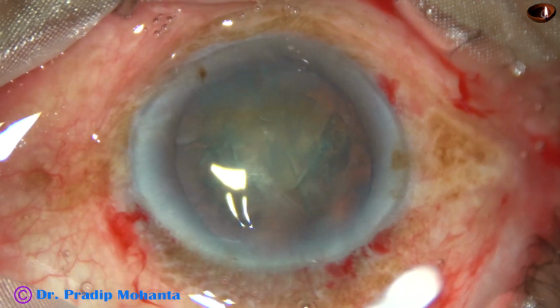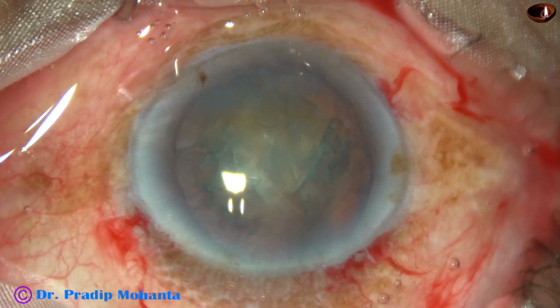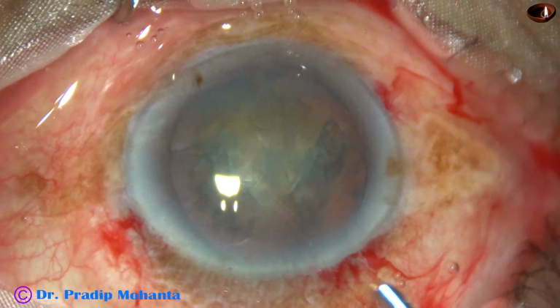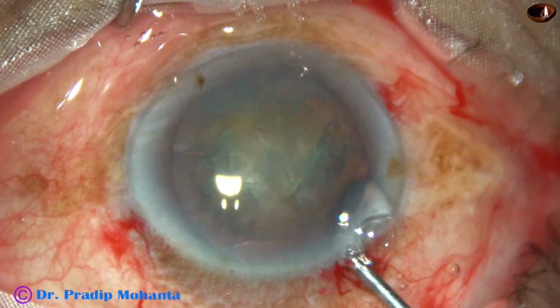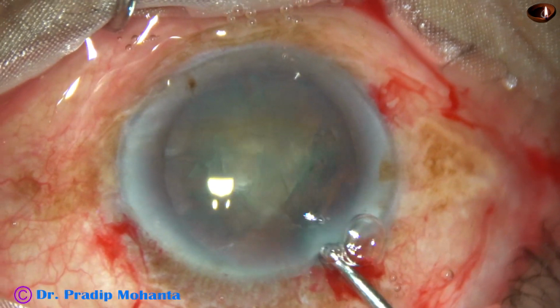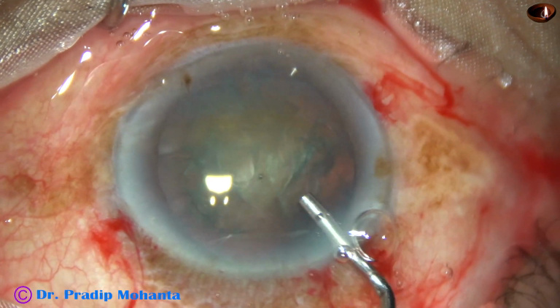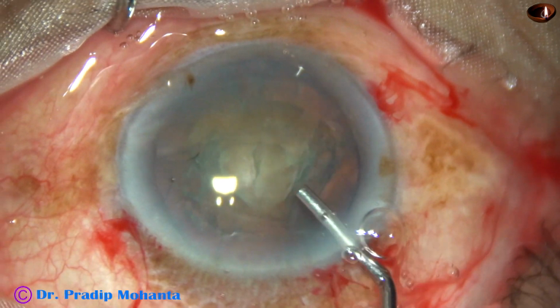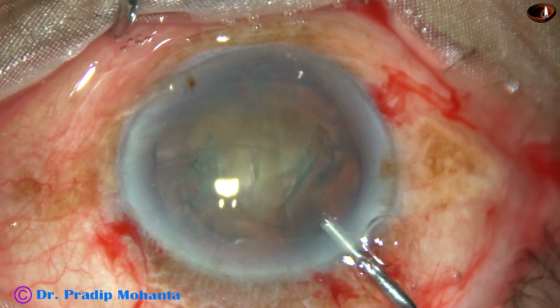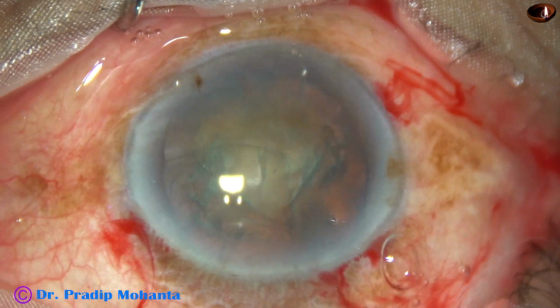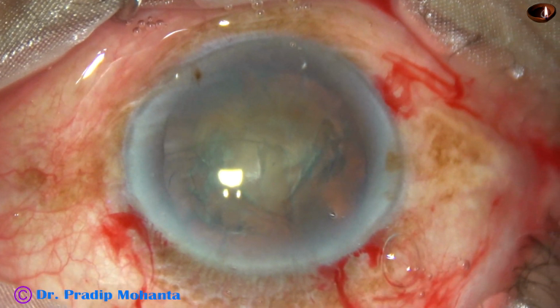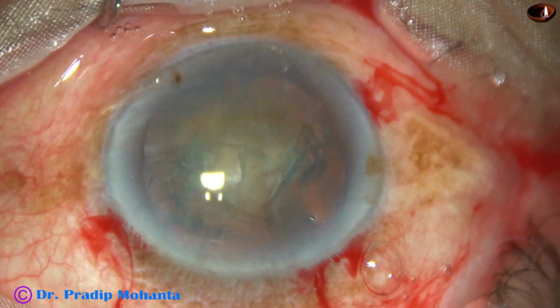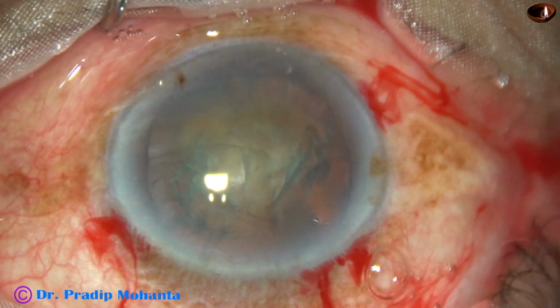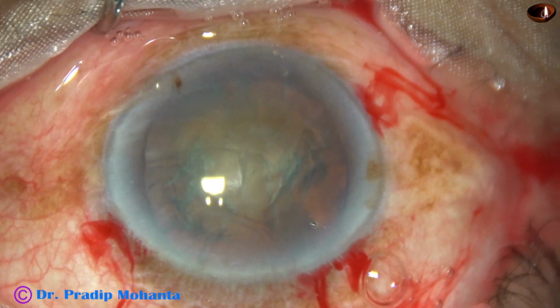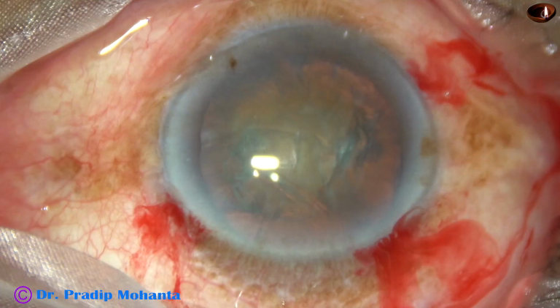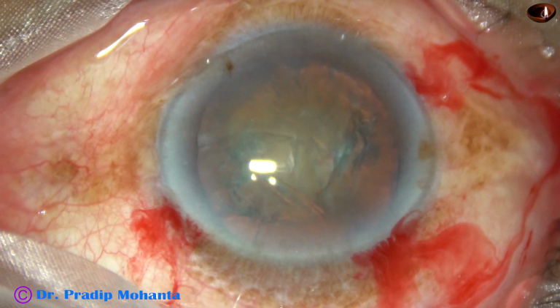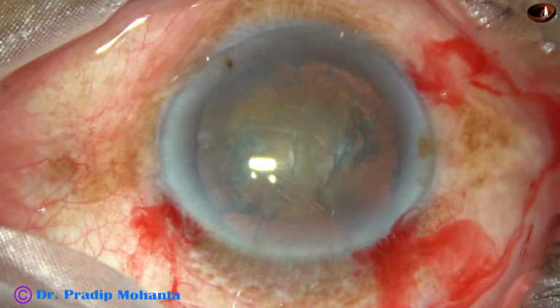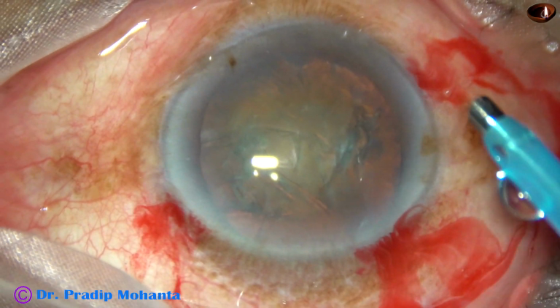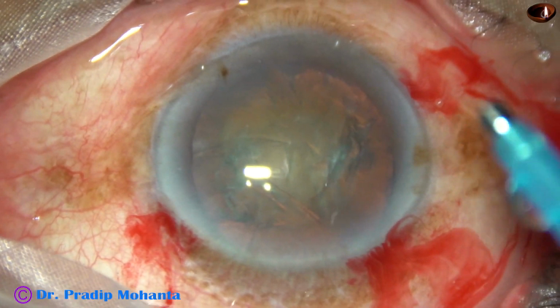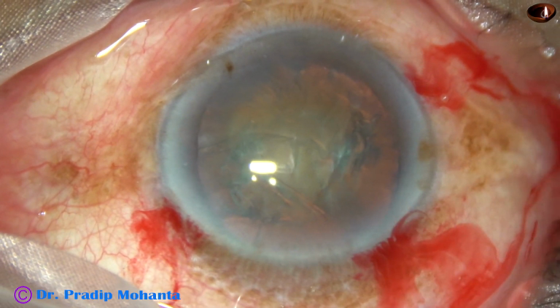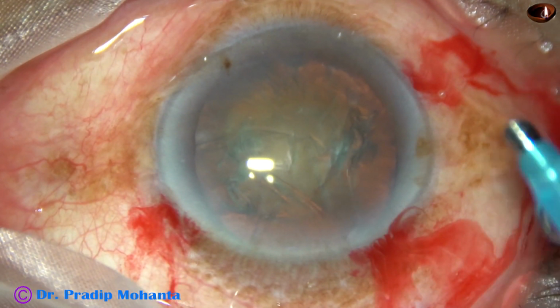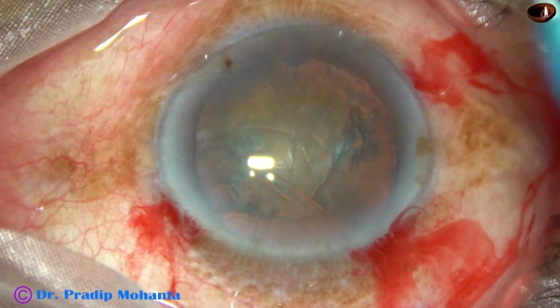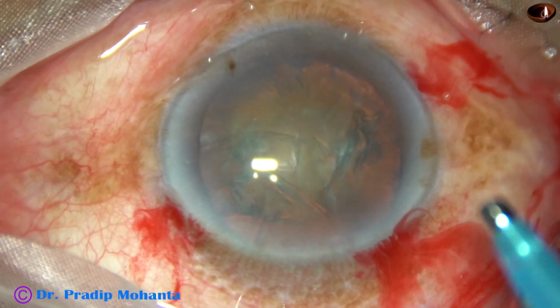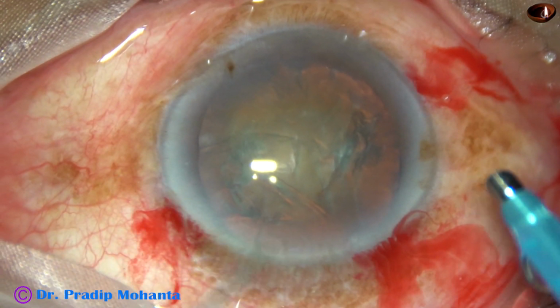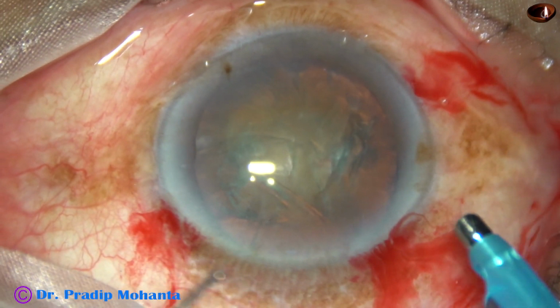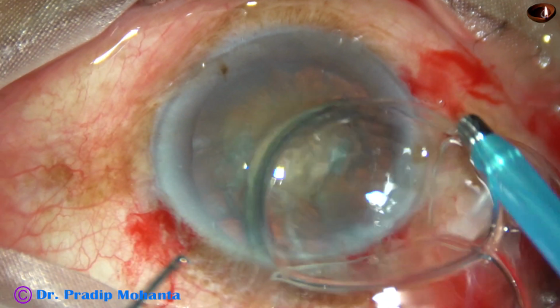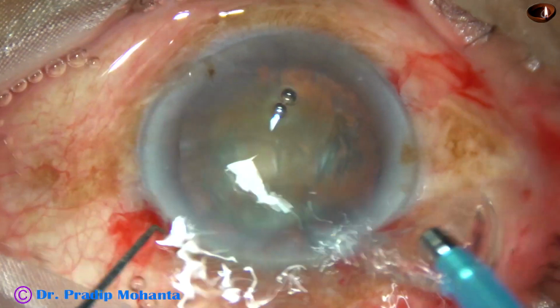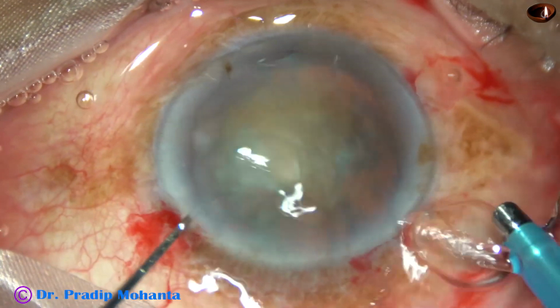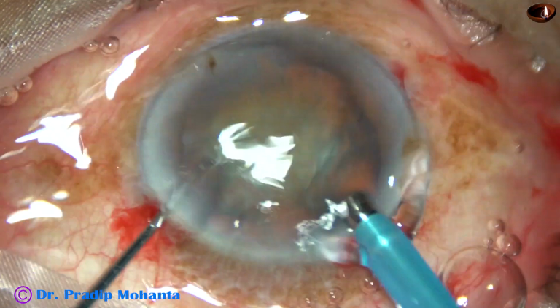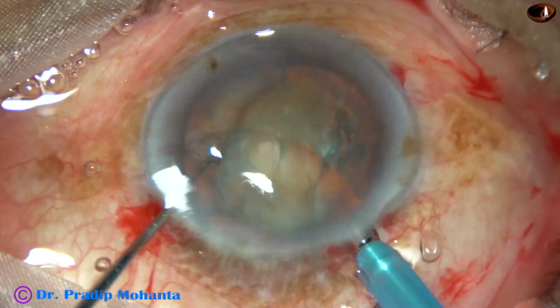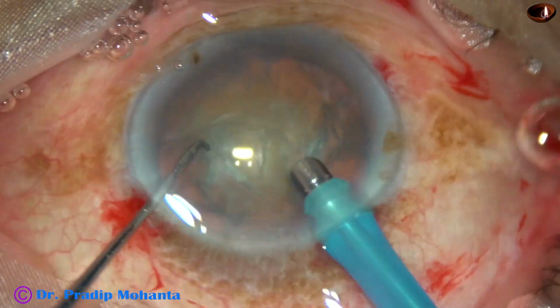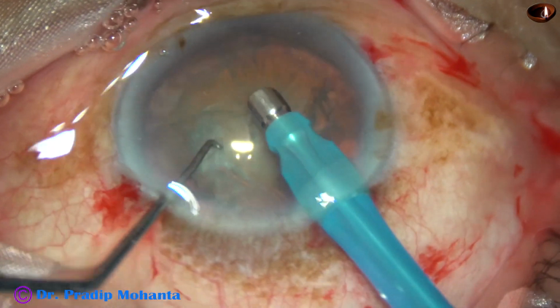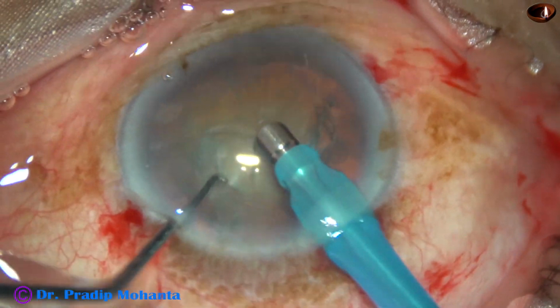And now is the time to introduce the tip of the phaco handpiece after this injection of 2% SPMC. And here goes the tip of the phaco handpiece.